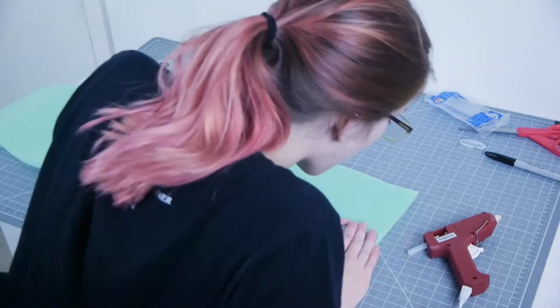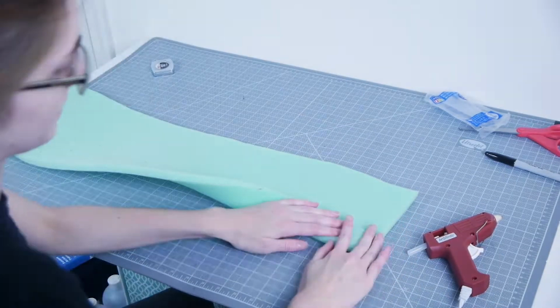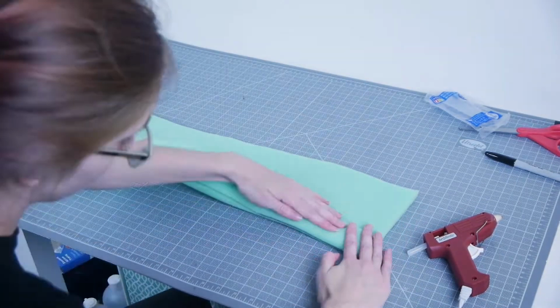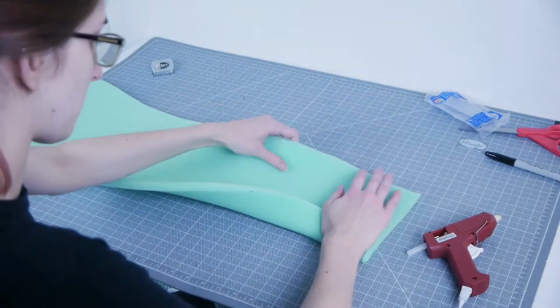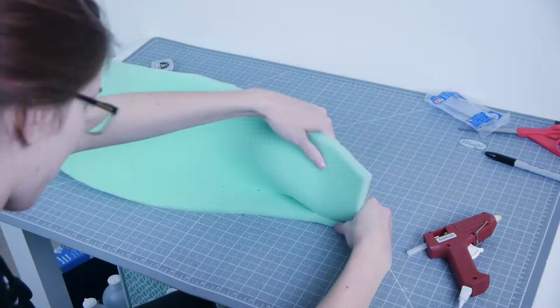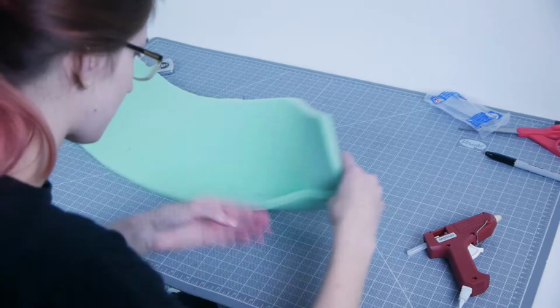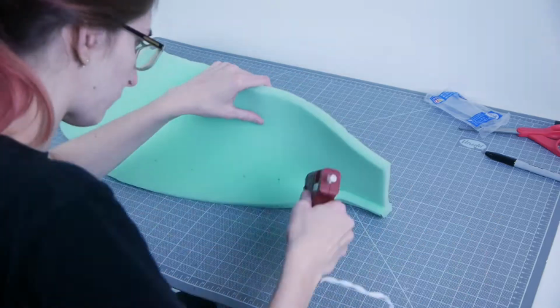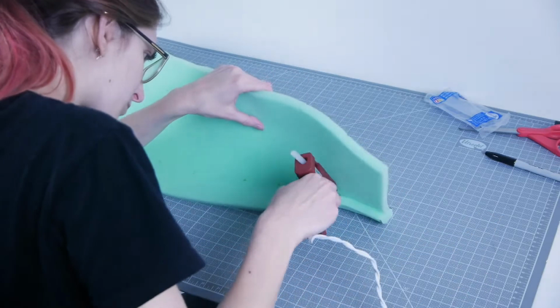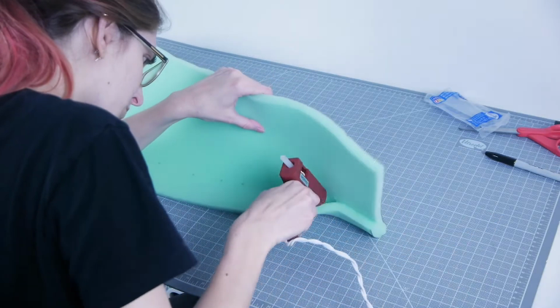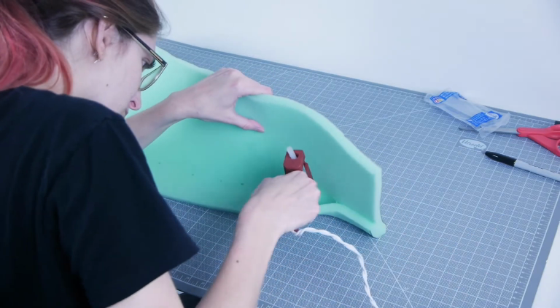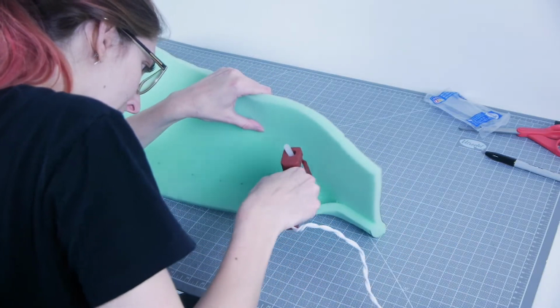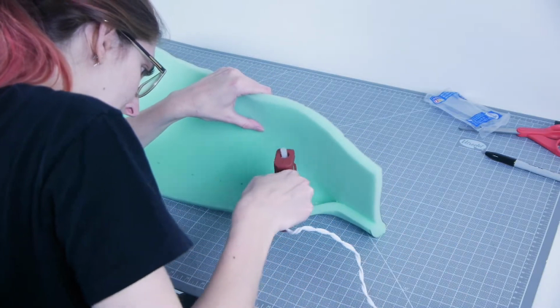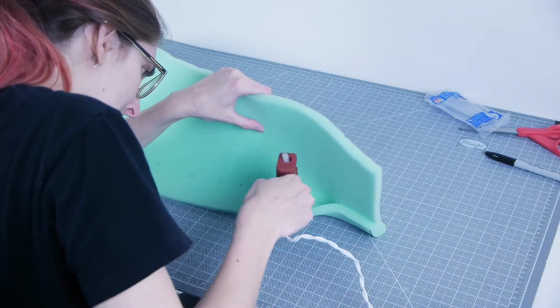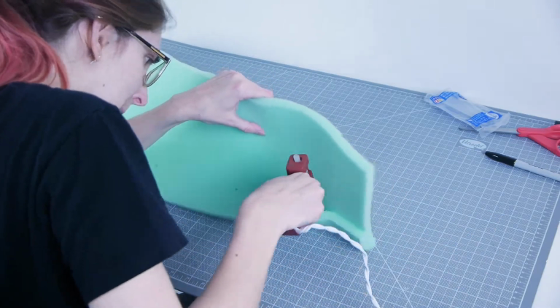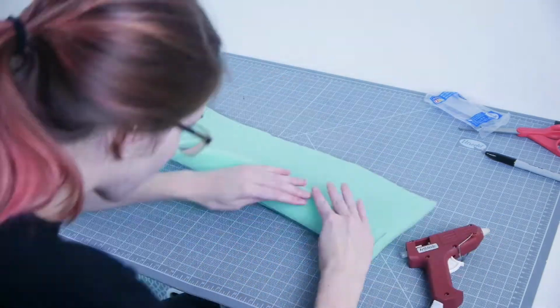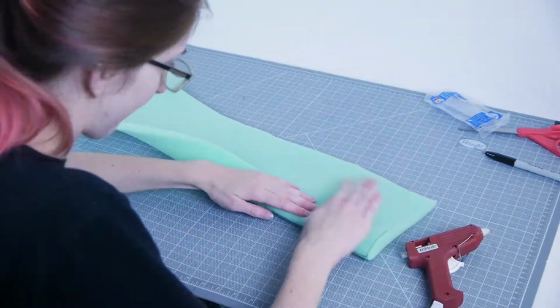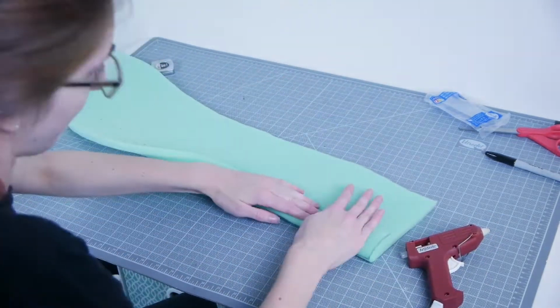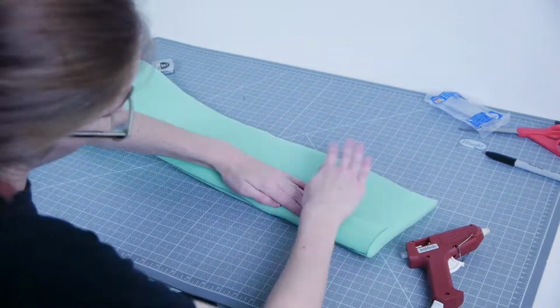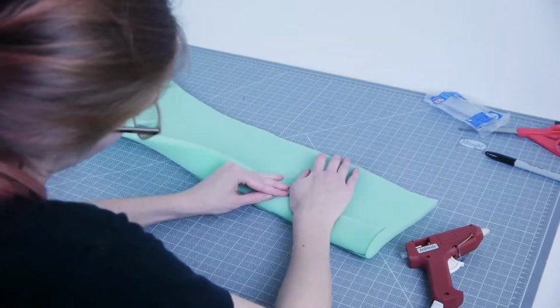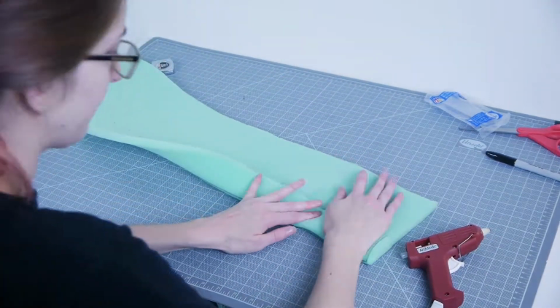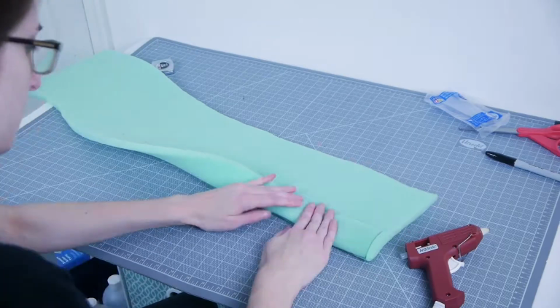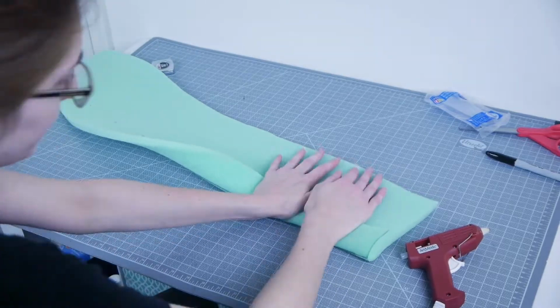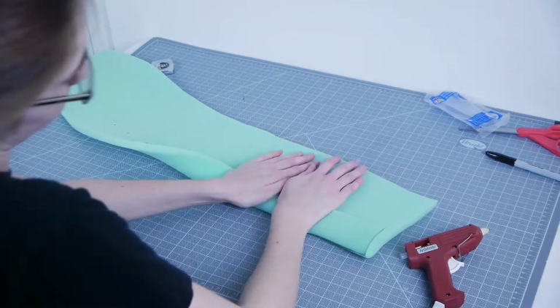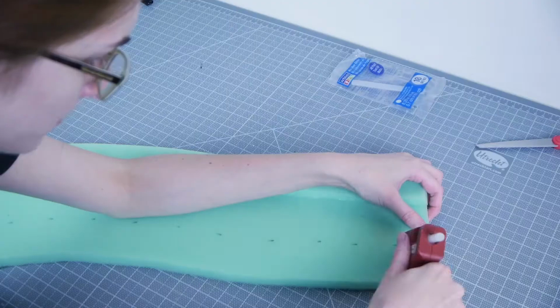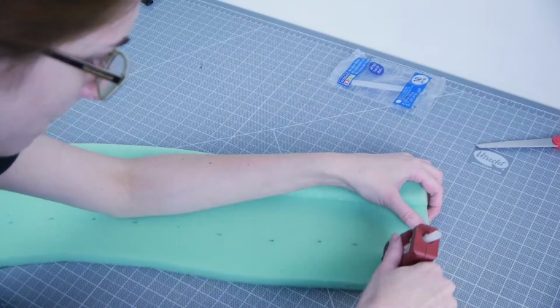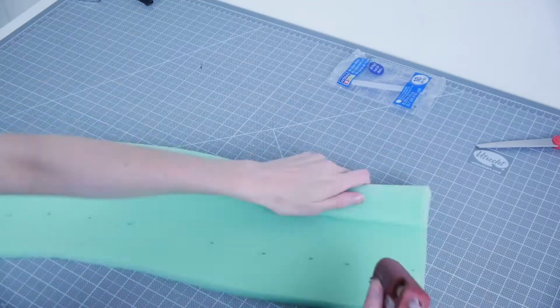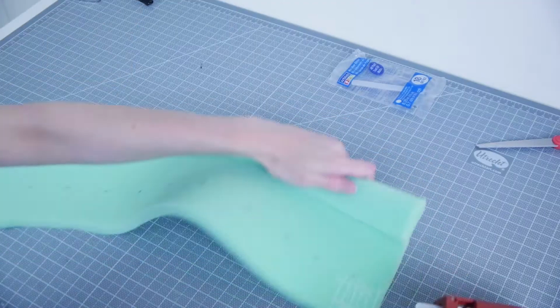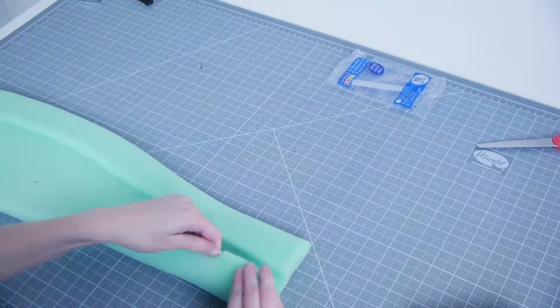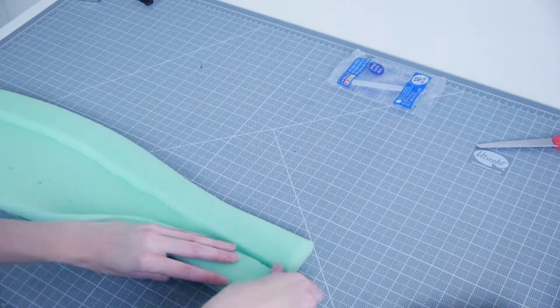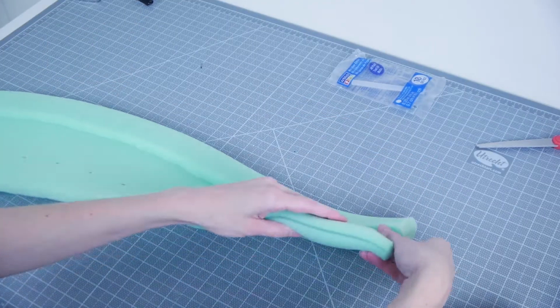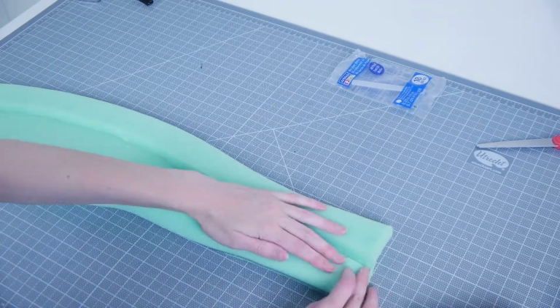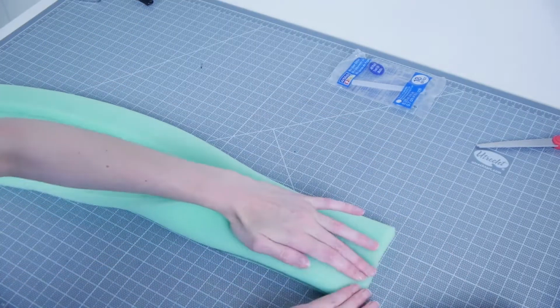I then secured the edges with some hot glue. I glued a small section, folded it over on the black sharpie line, and held until dry. I did that until it was secure all the way down. The same goes for the opposite side.